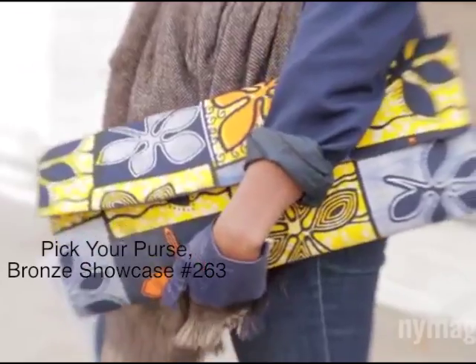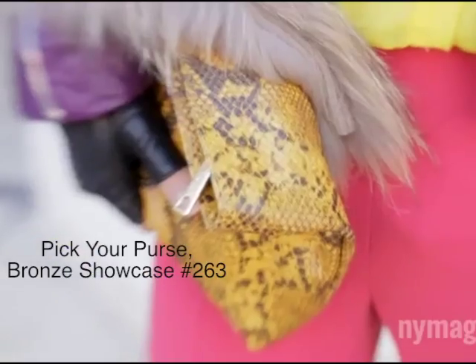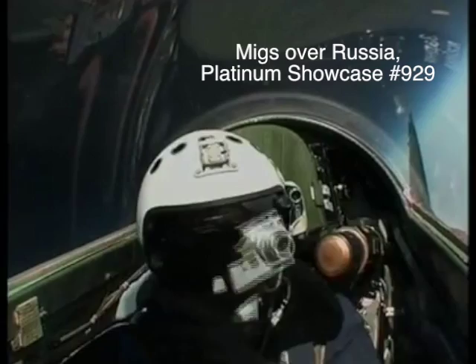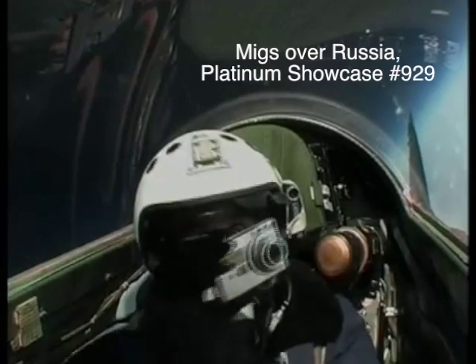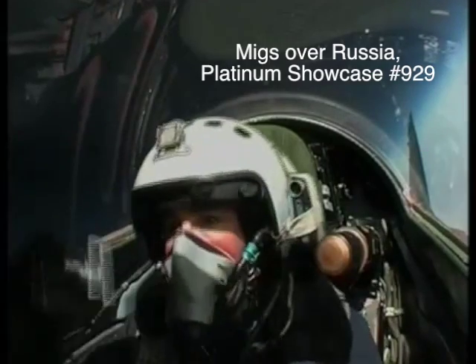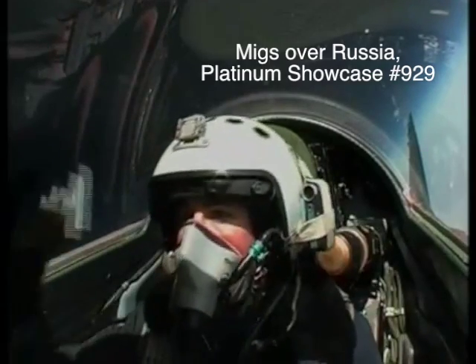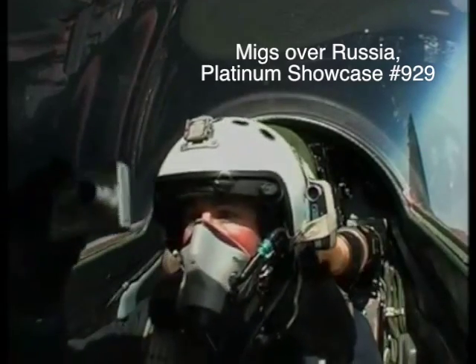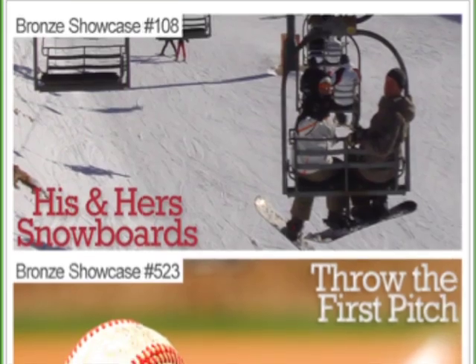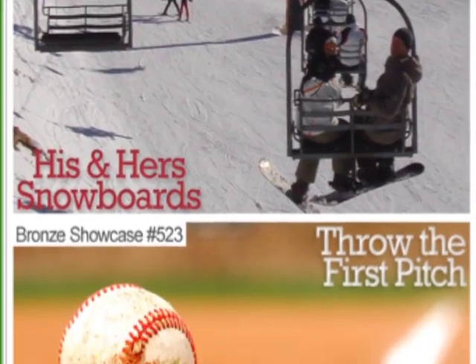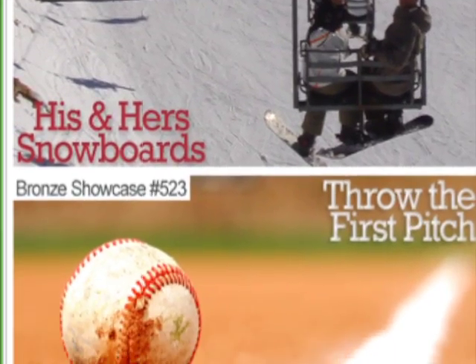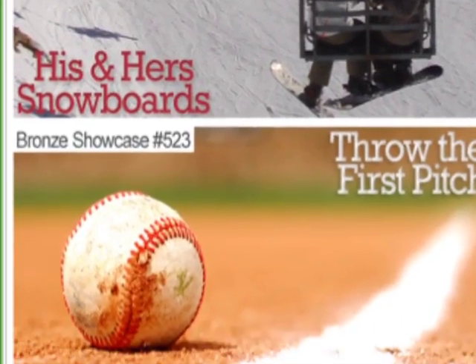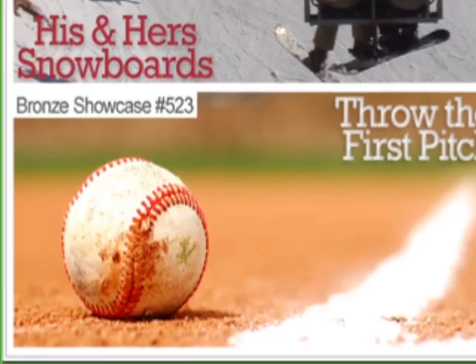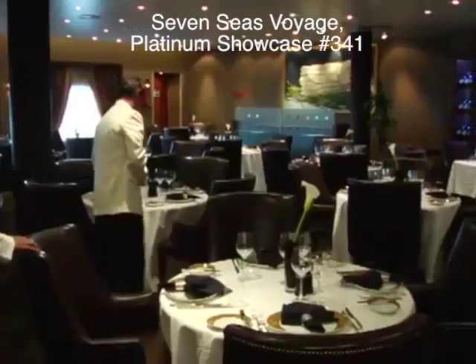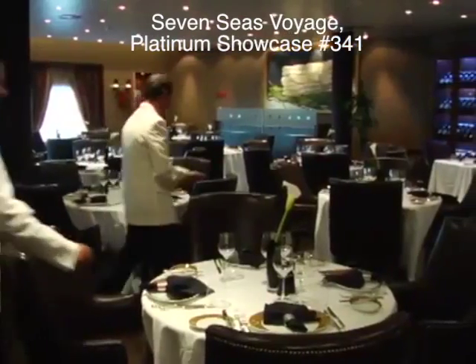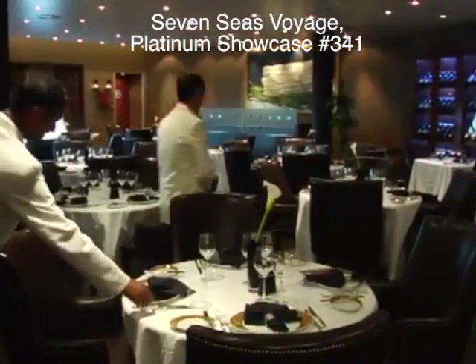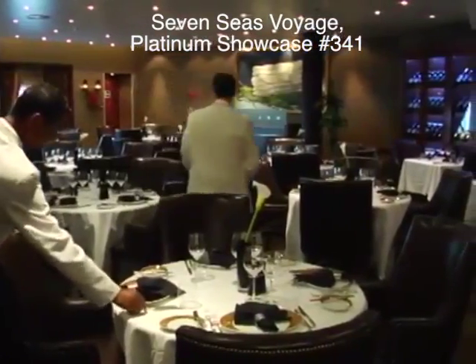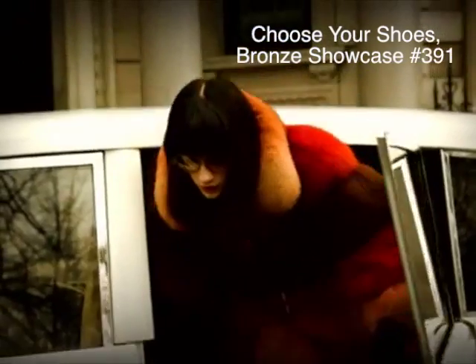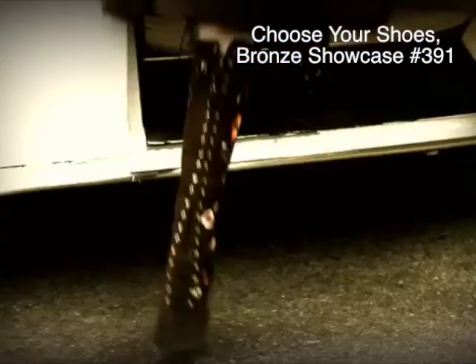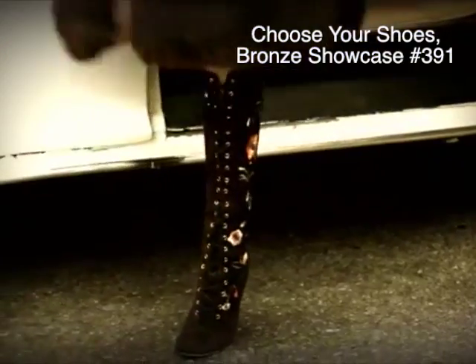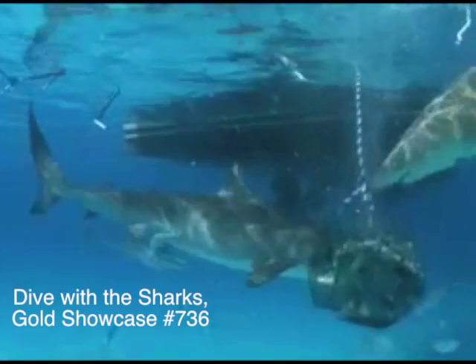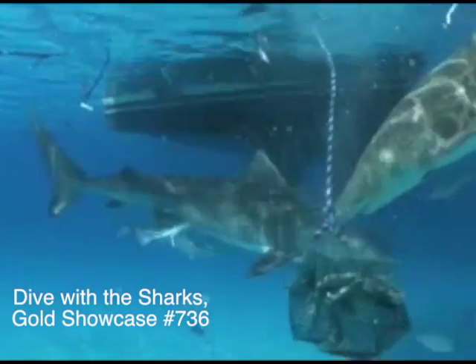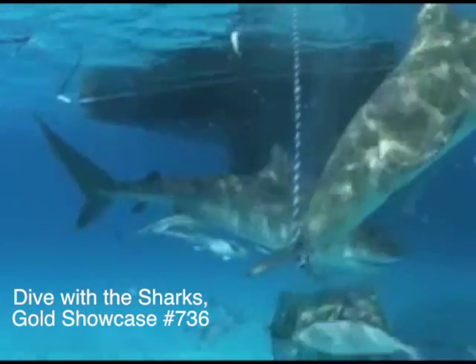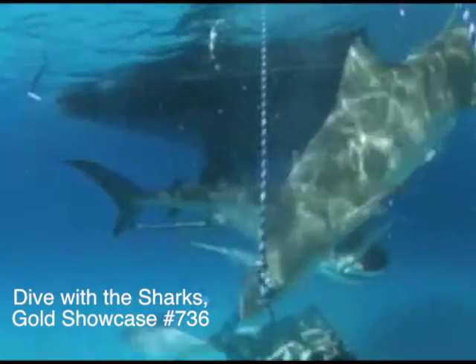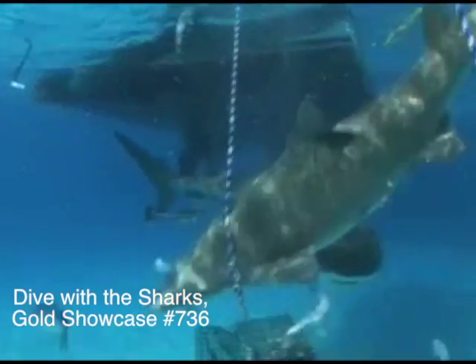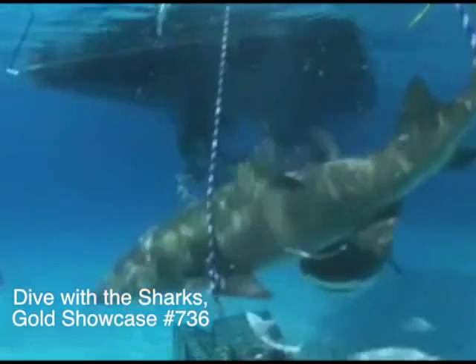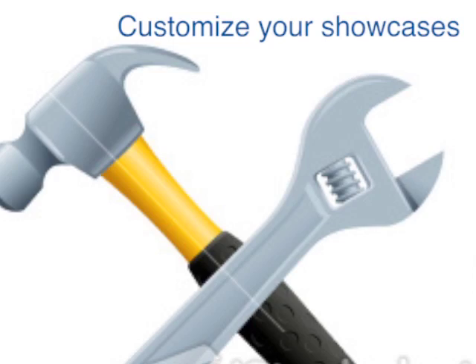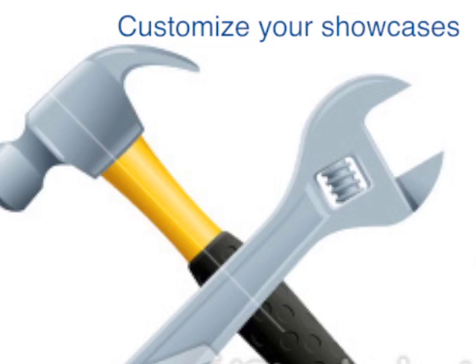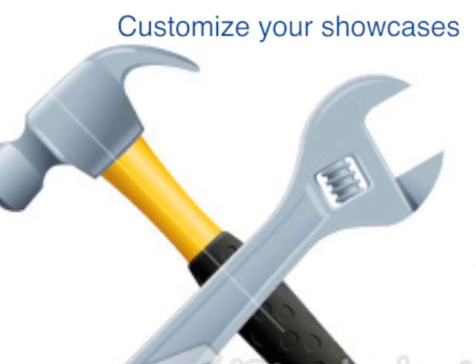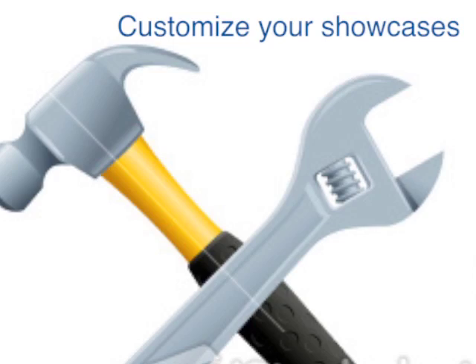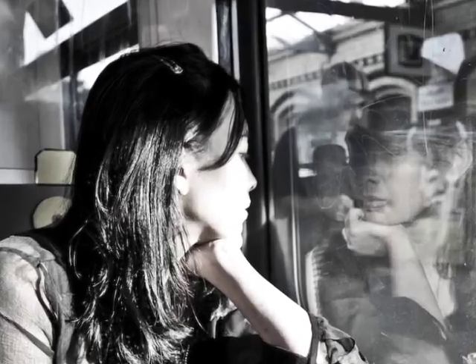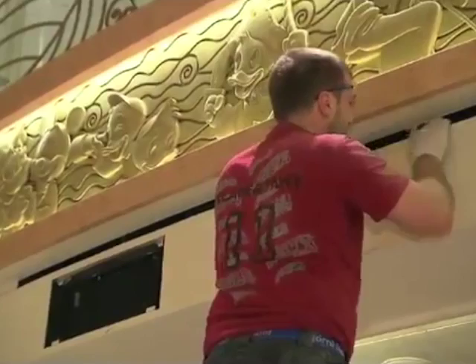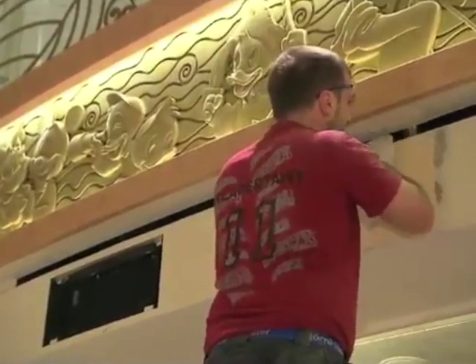Once-in-a-lifetime experiences and image-enhancing offers that match your brand. Add or change your showcase offers anytime you want. We handle all the winner details and fulfillment. Customize your showcases — if you can dream it, we'll create it and add it to your site.